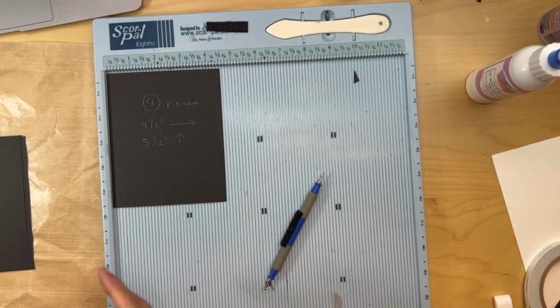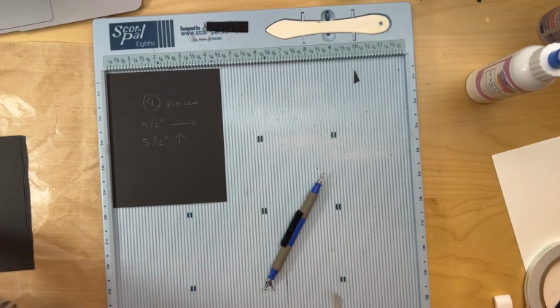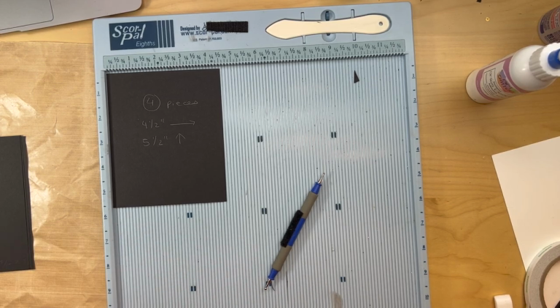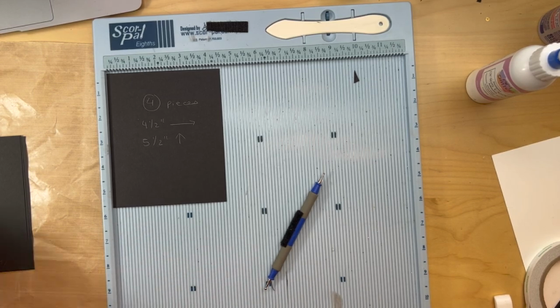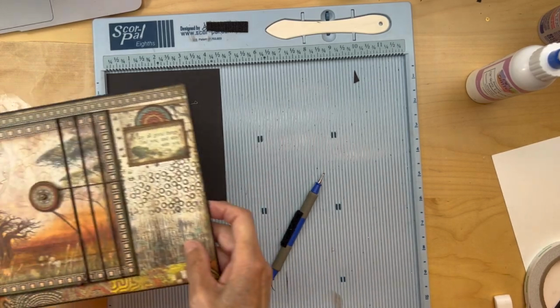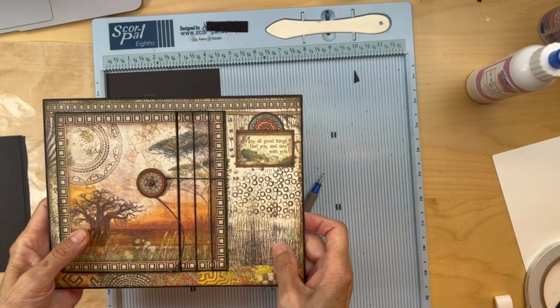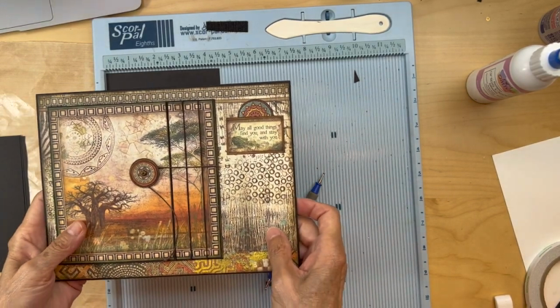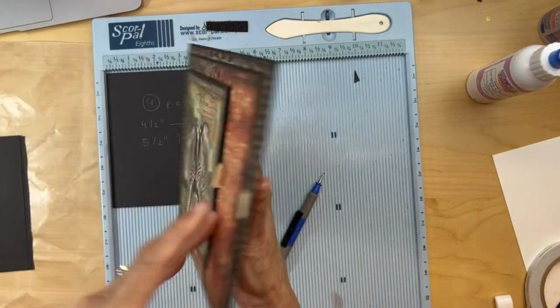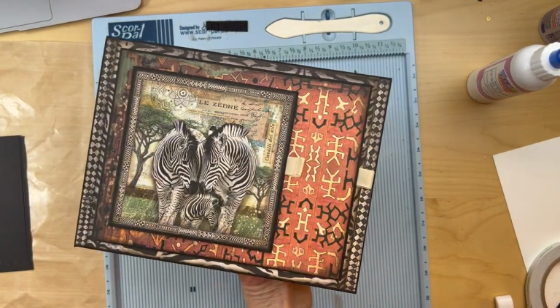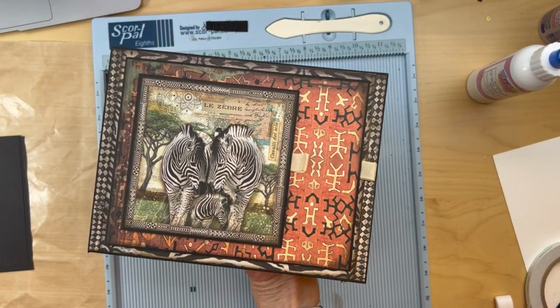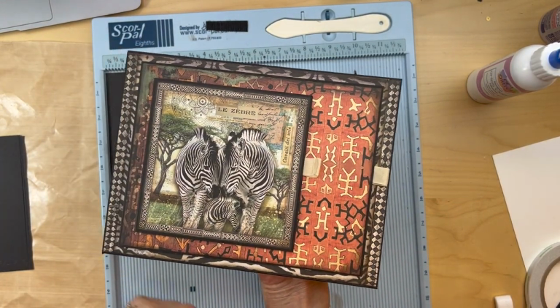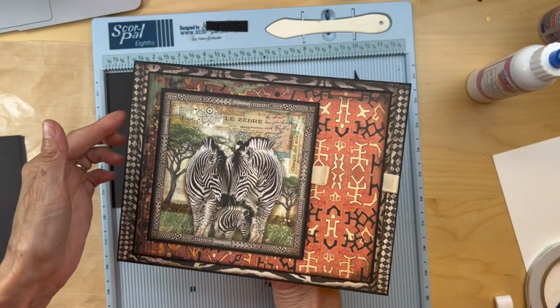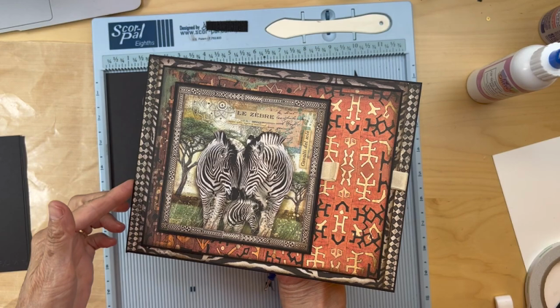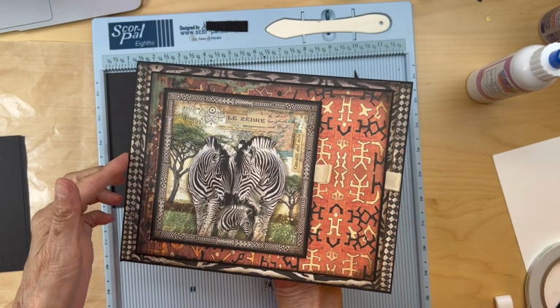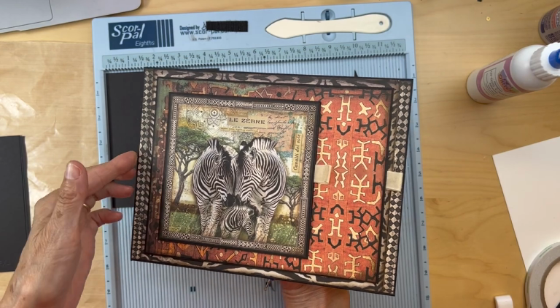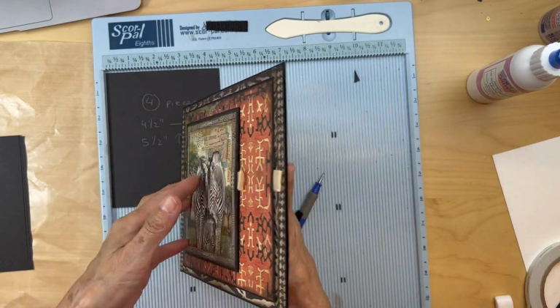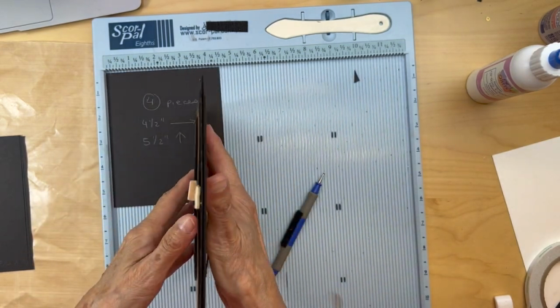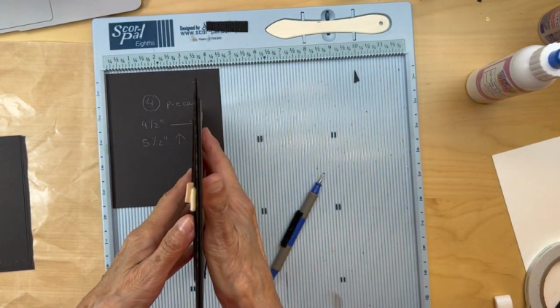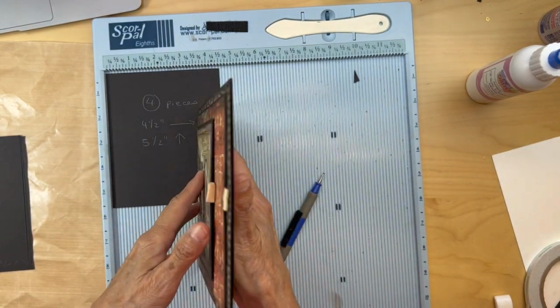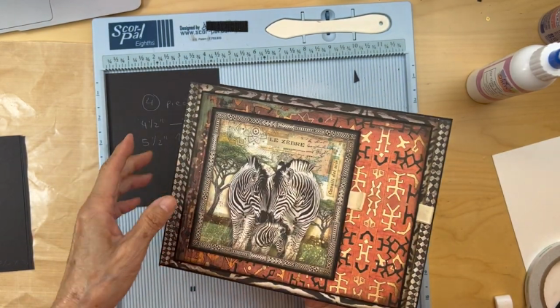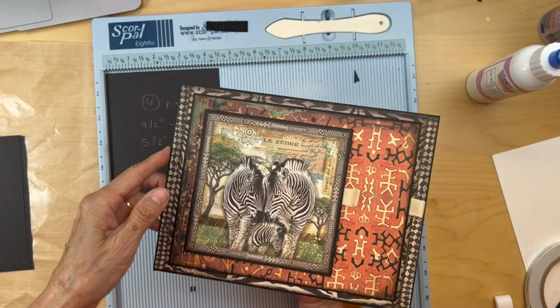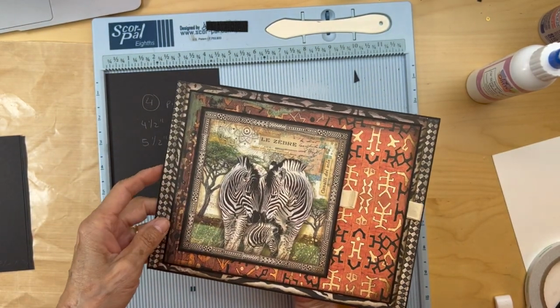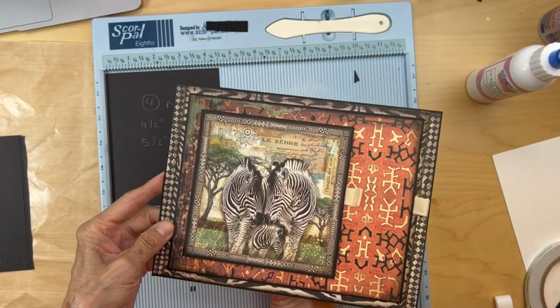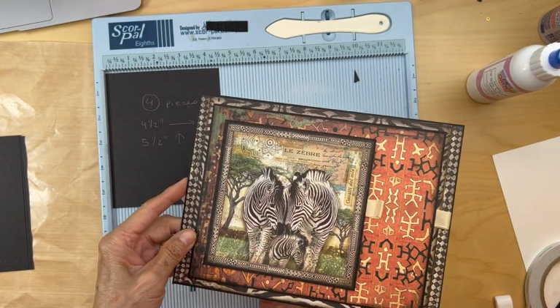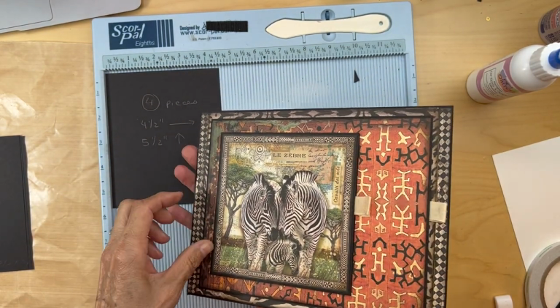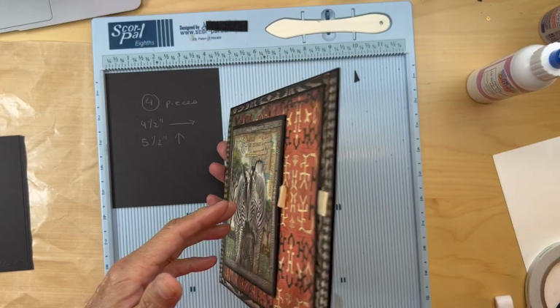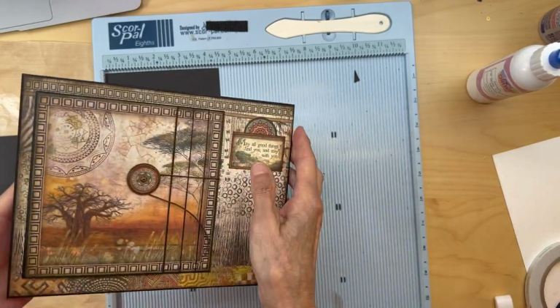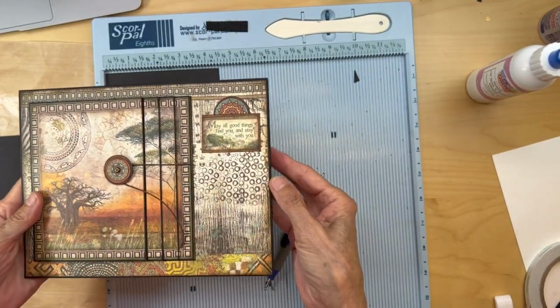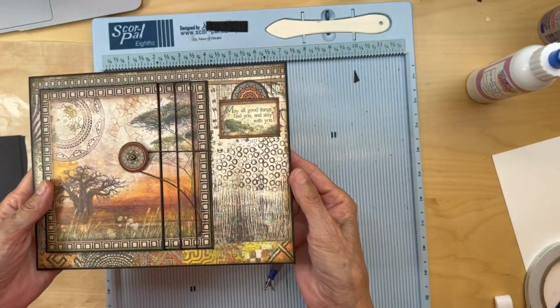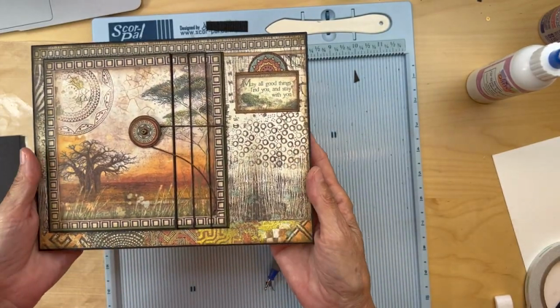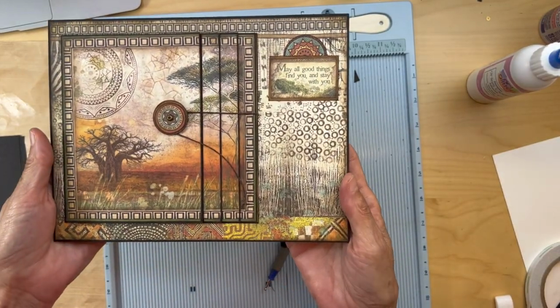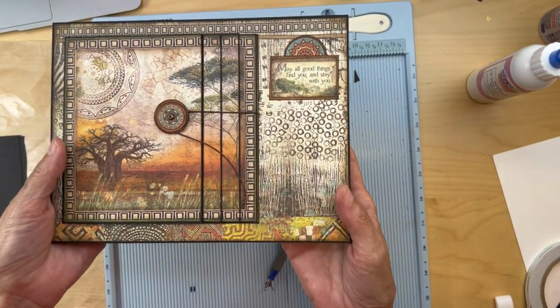Now we're getting started on page two. We finished page one — remember this is for the hinges, the spine — and then you turn the page and we're coming to page two.